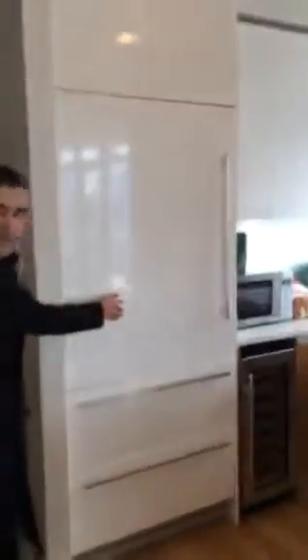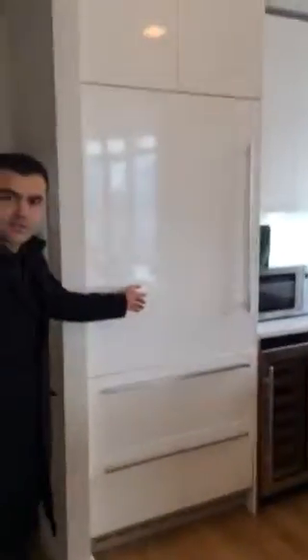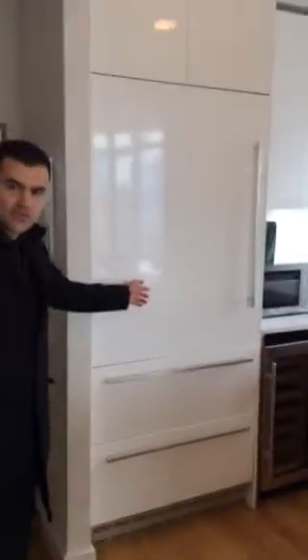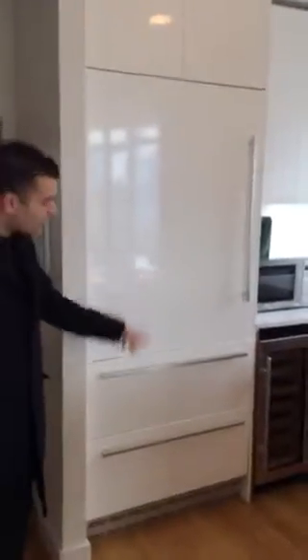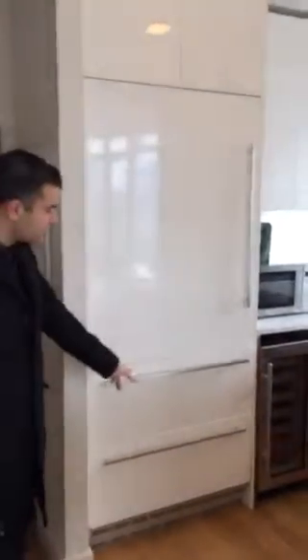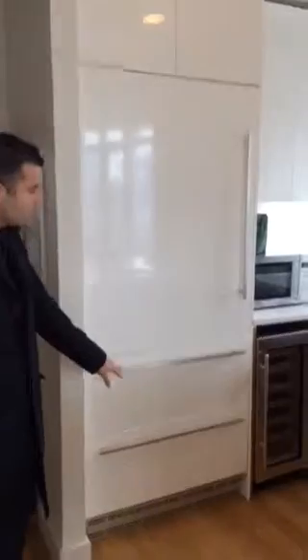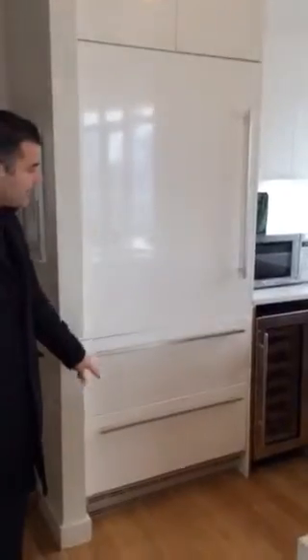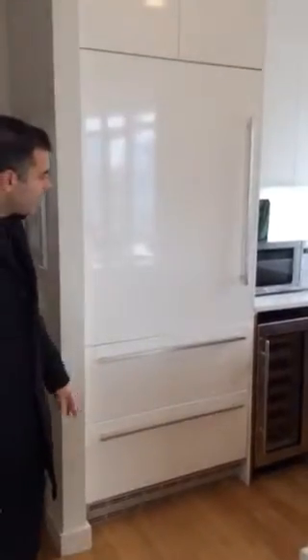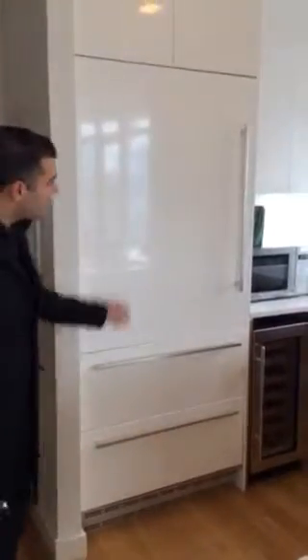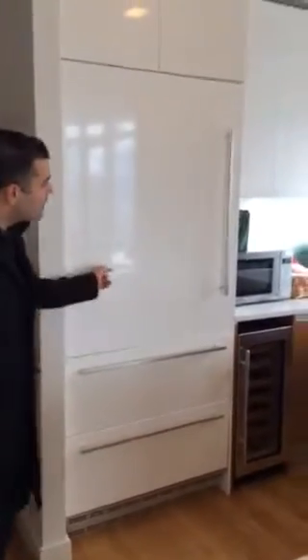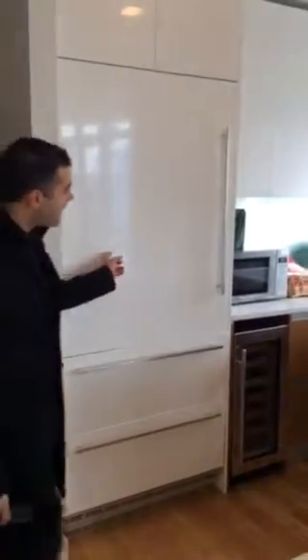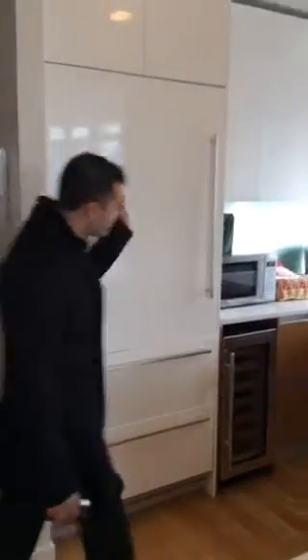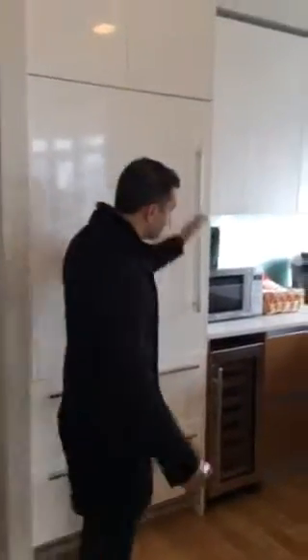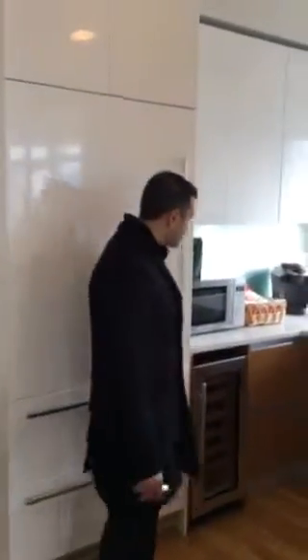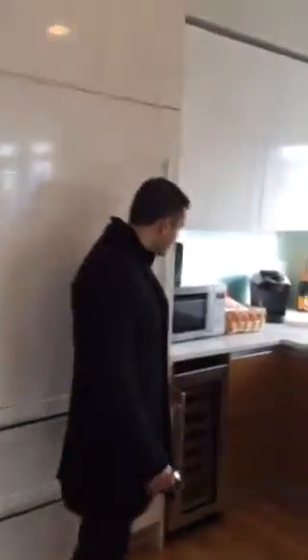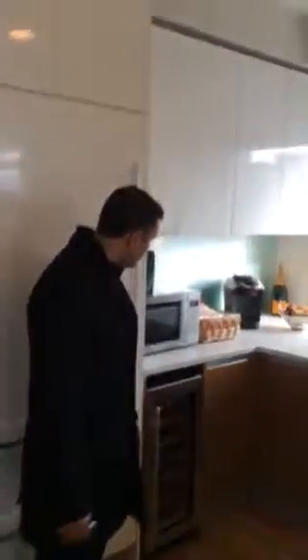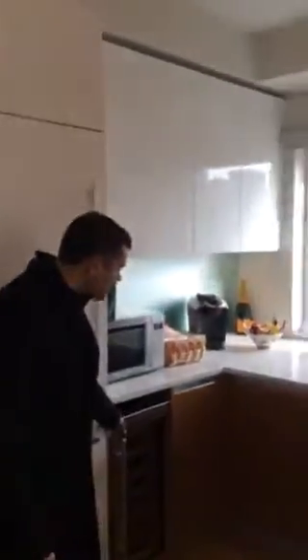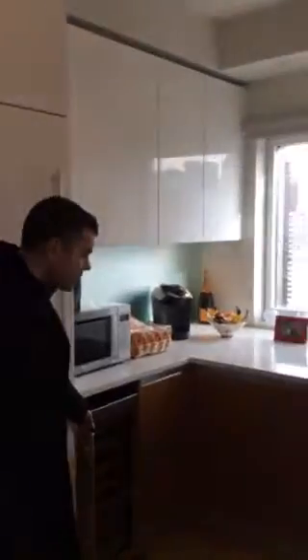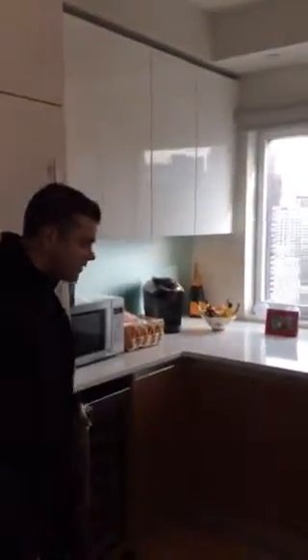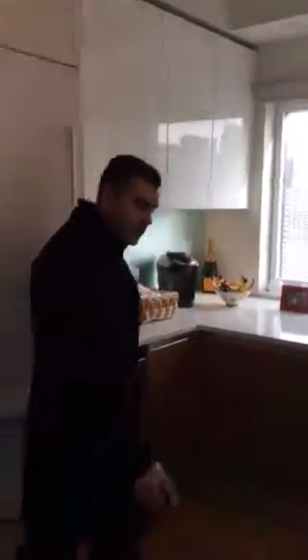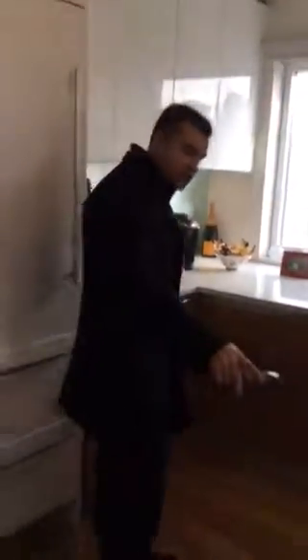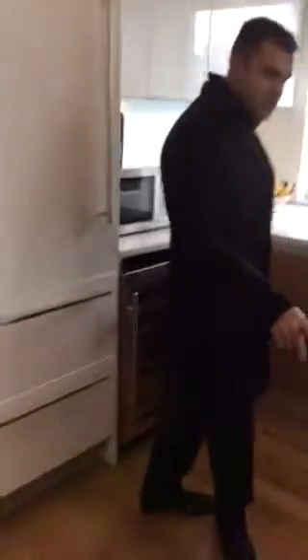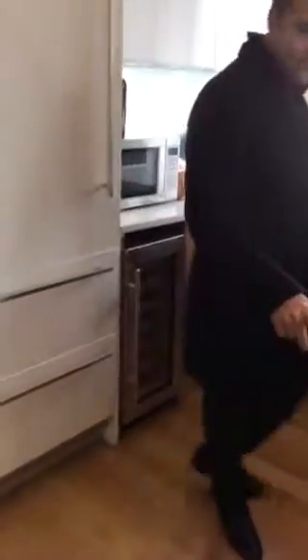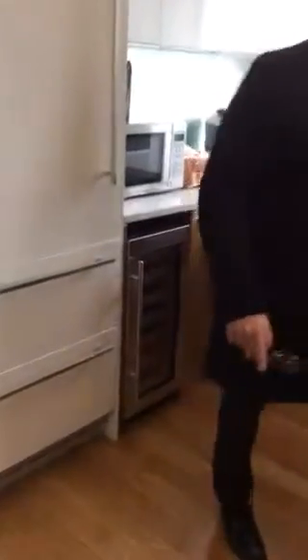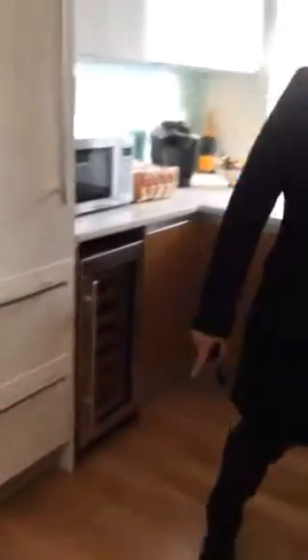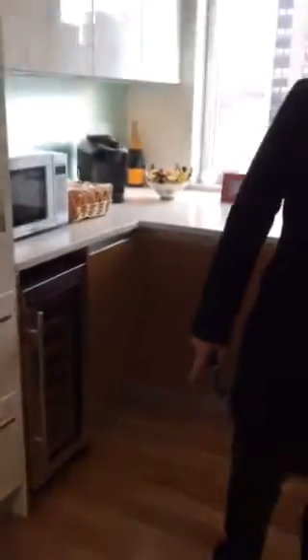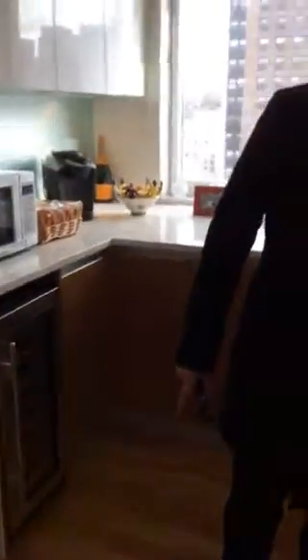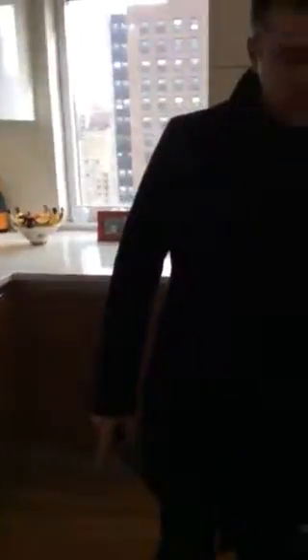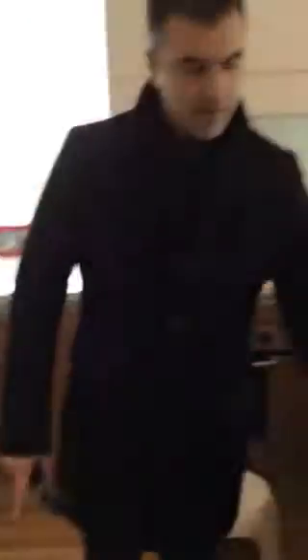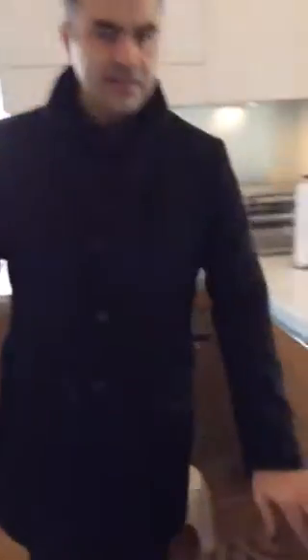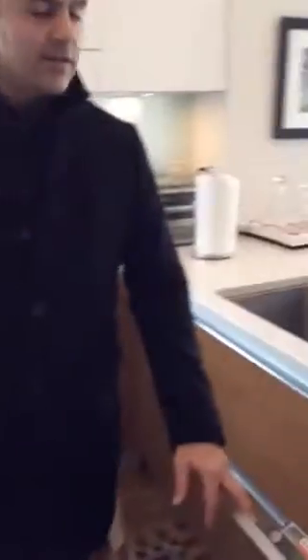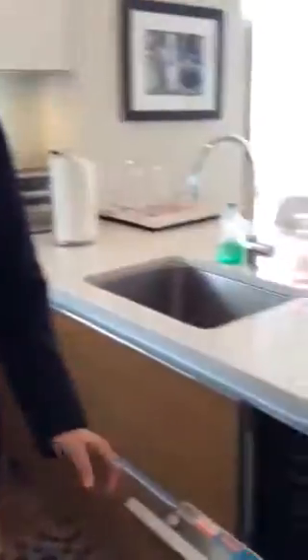This is the Sub-Zero refrigerator with freezer drawers on the bottom. It's integrated with the cabinetry. There's a white lacquer on top. There's a wine refrigerator and a Bosch dishwasher. It's fully integrated with the cabinetry and stainless steel on the inside.